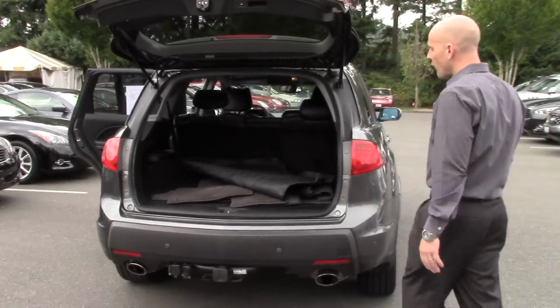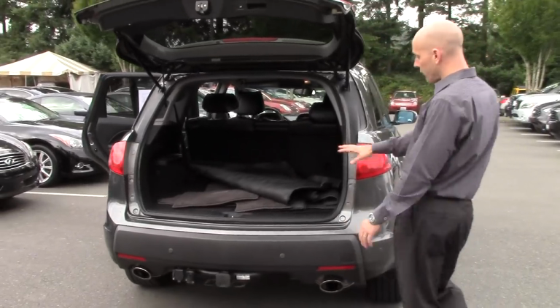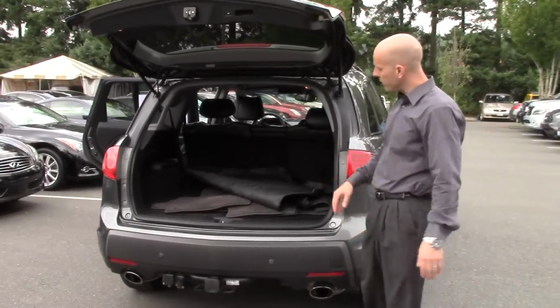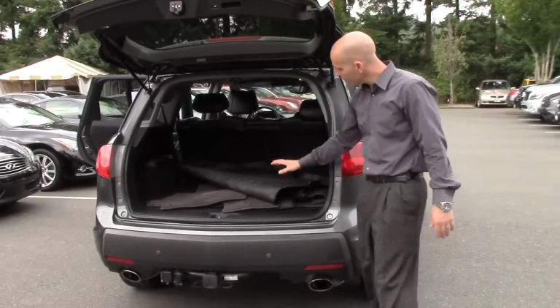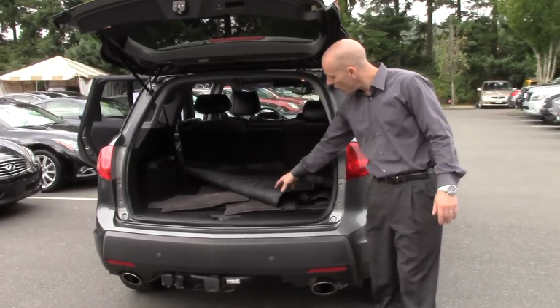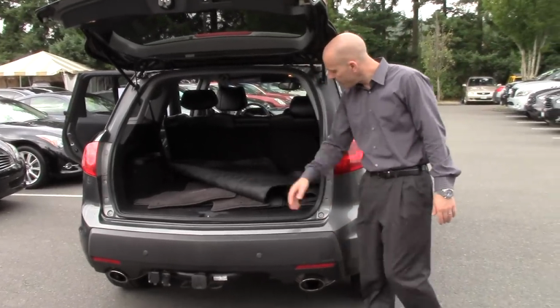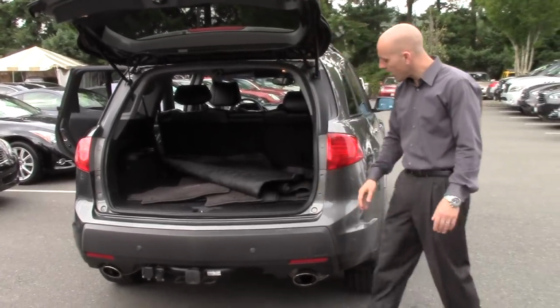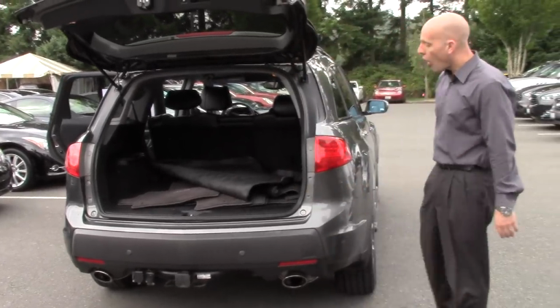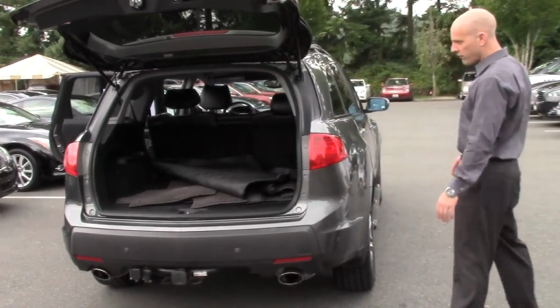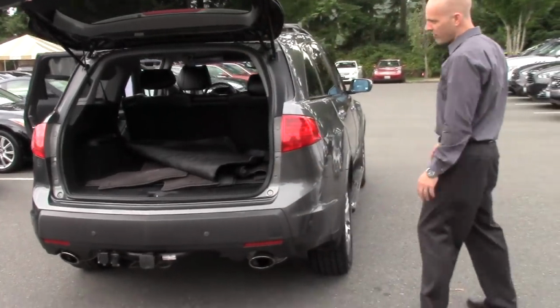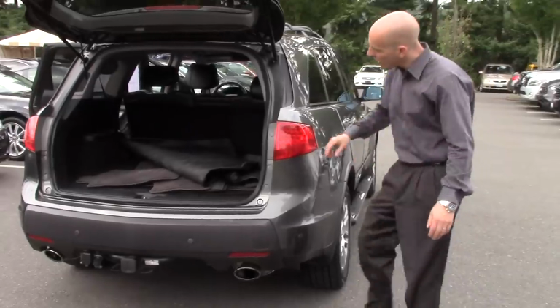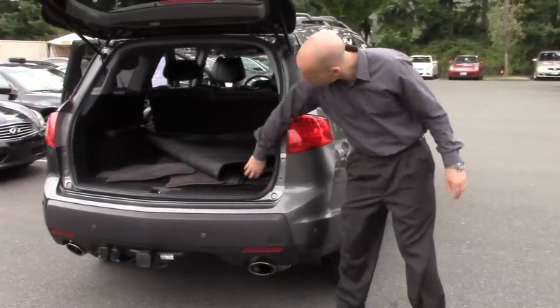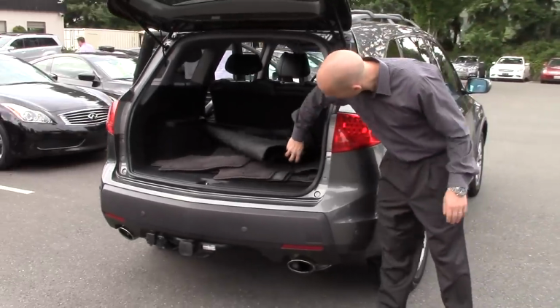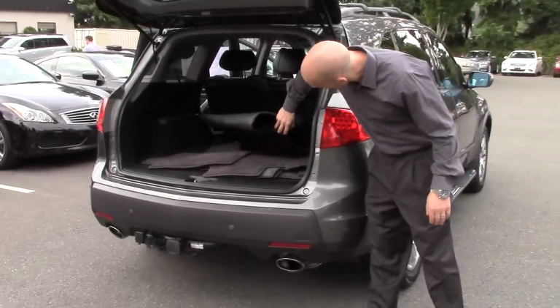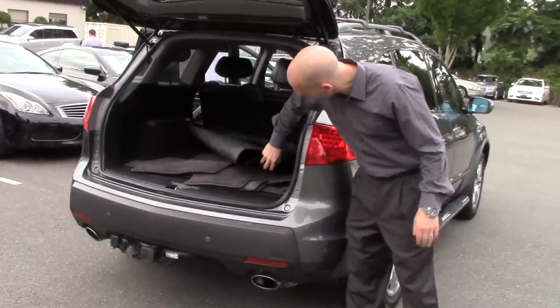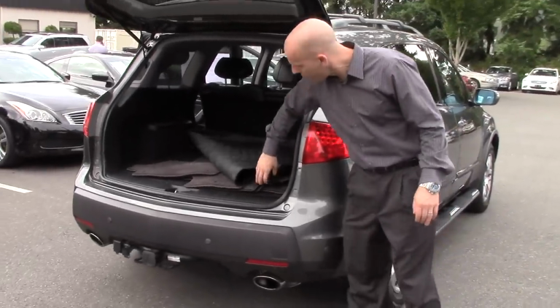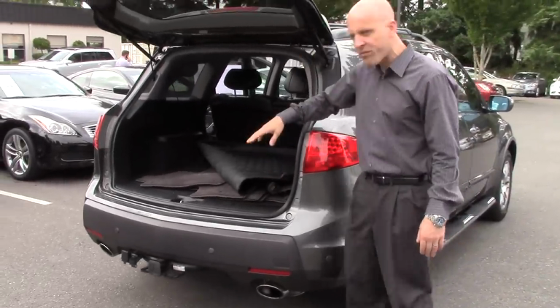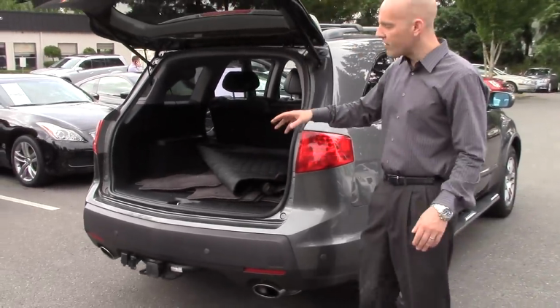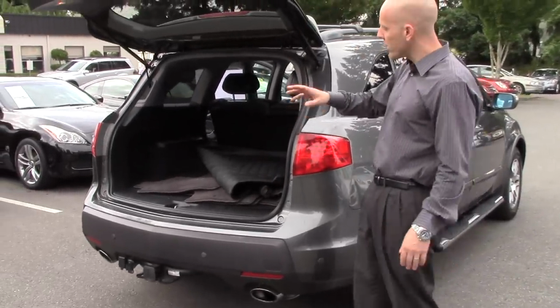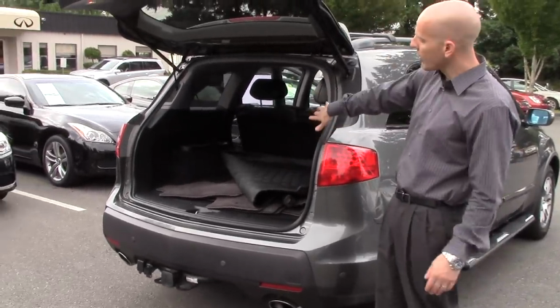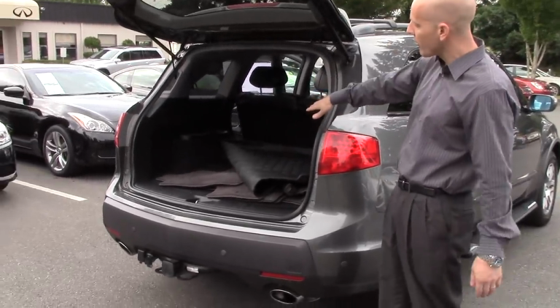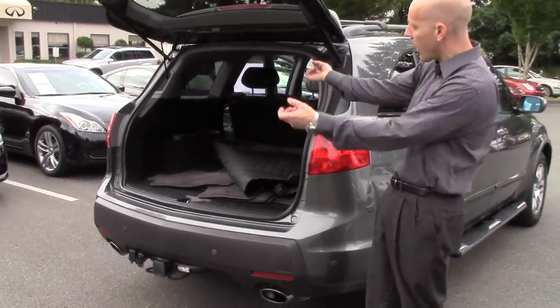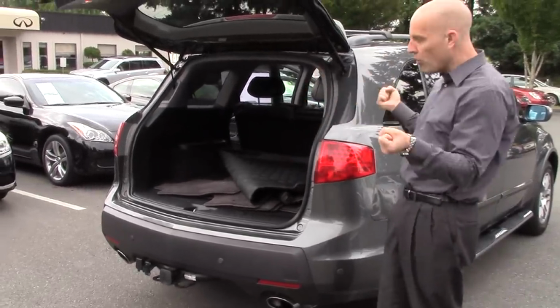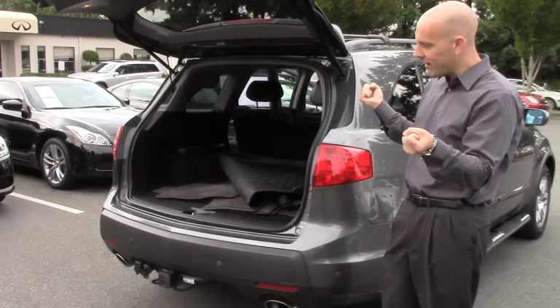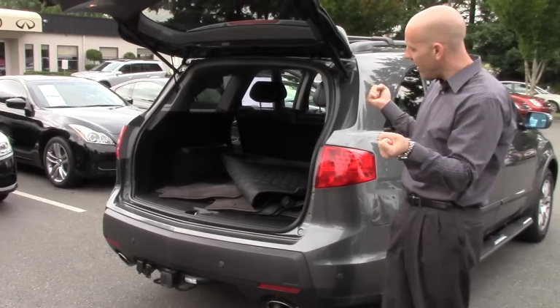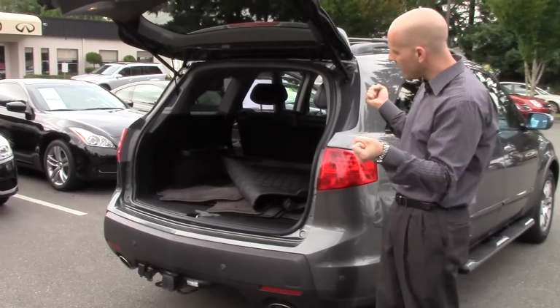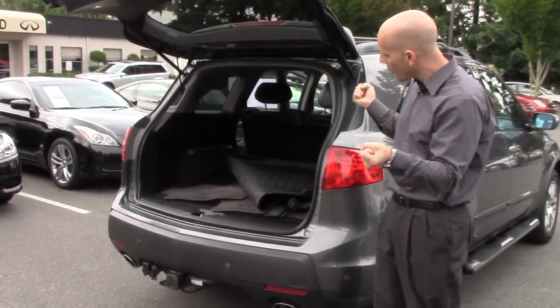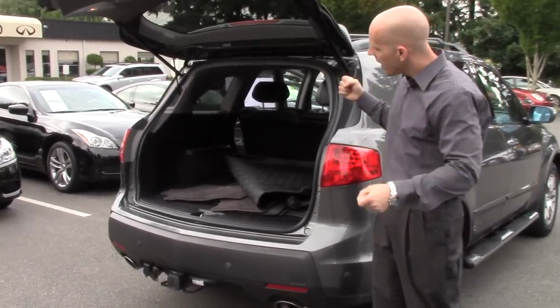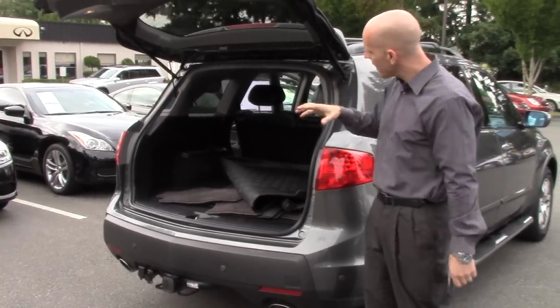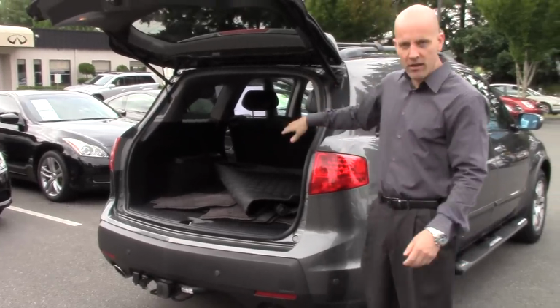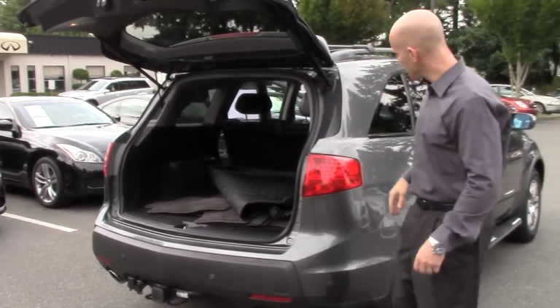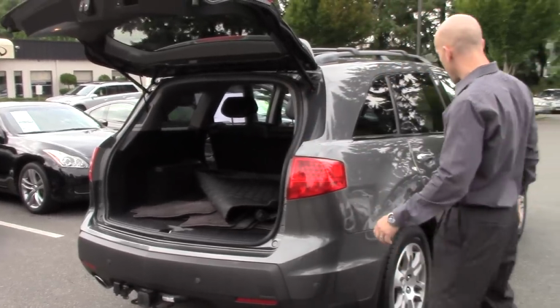This one has the carpeted floor mats as well as the all-weather floor mats. And then it looks like it's got its little tonneau cover back there. Christmas season, you can keep your gifts underneath there — pull that blanket over and nobody can see what you've got in the back.